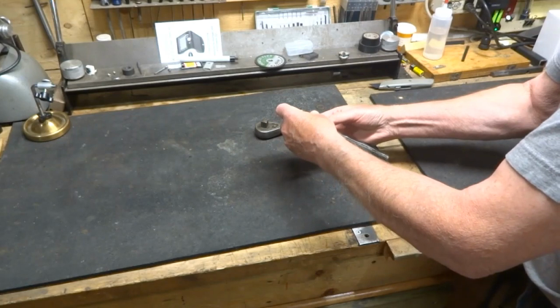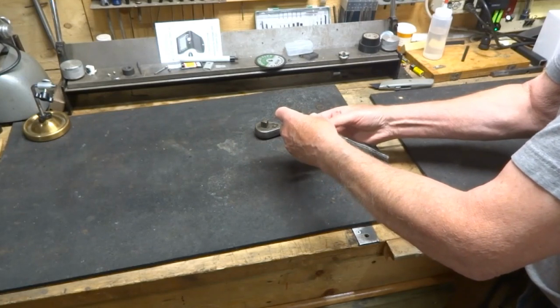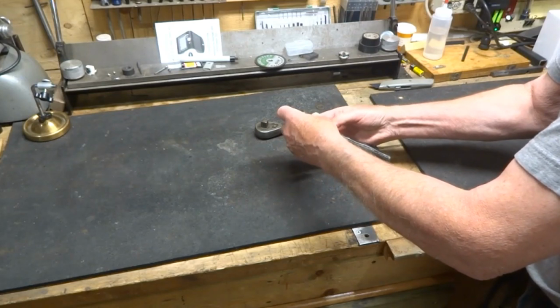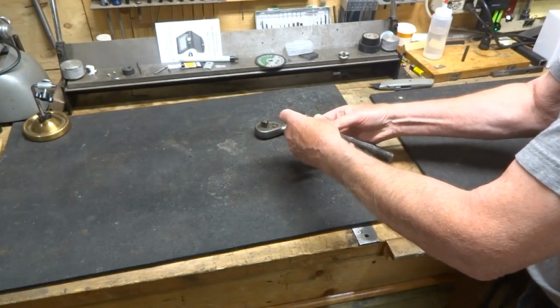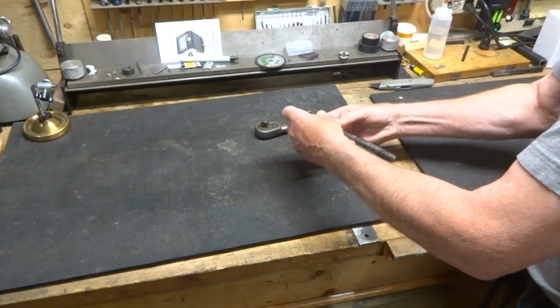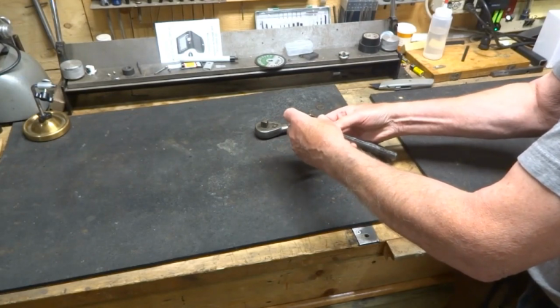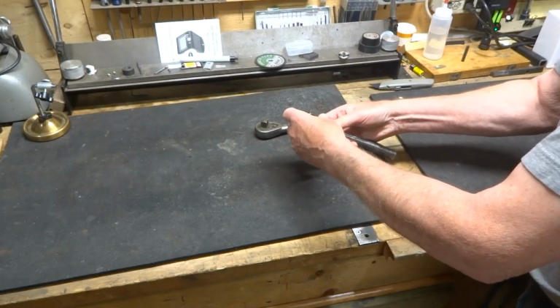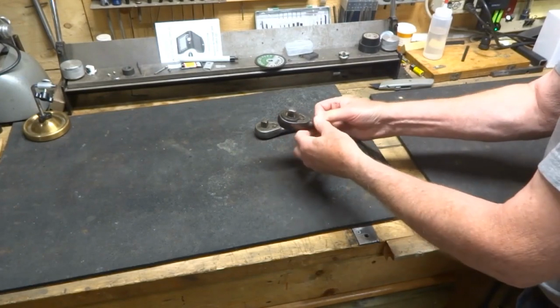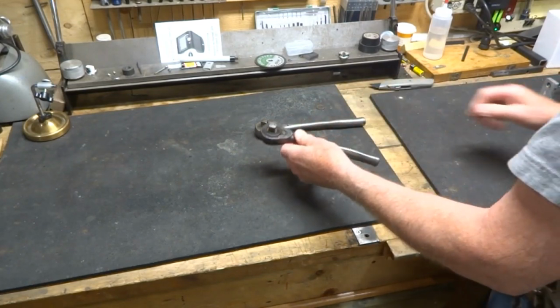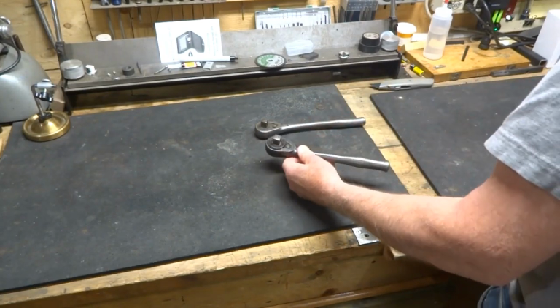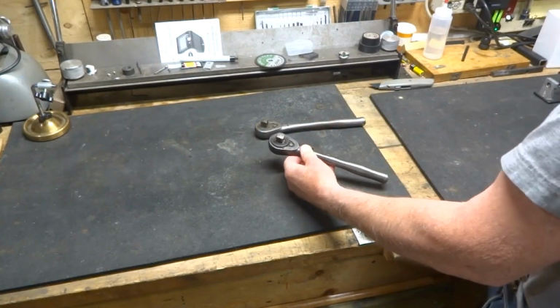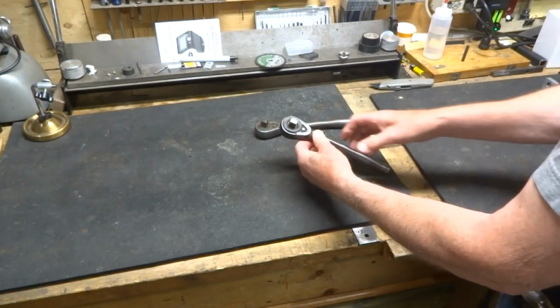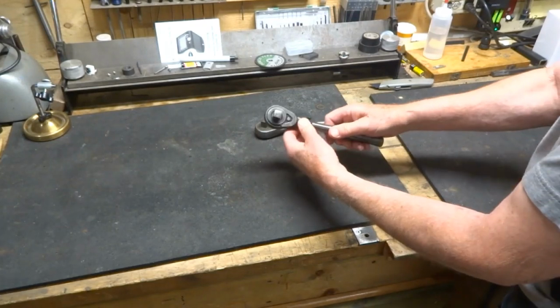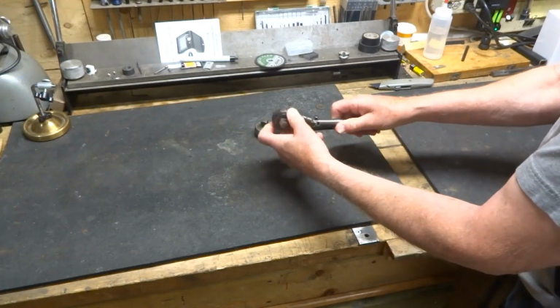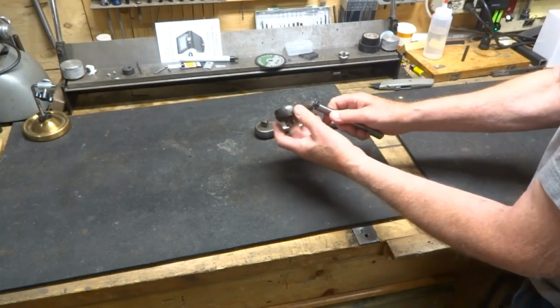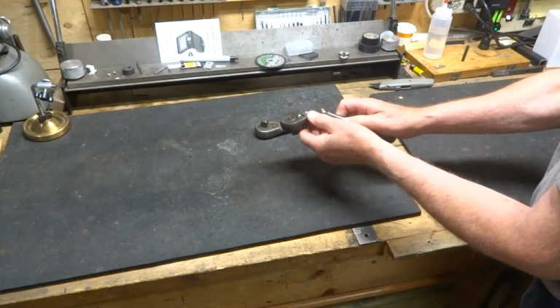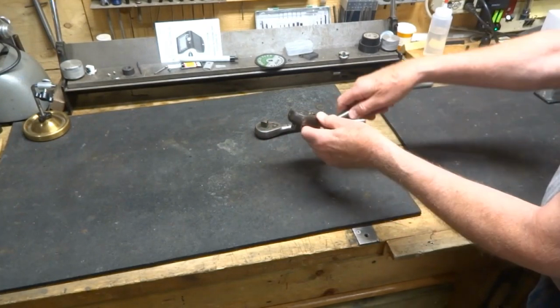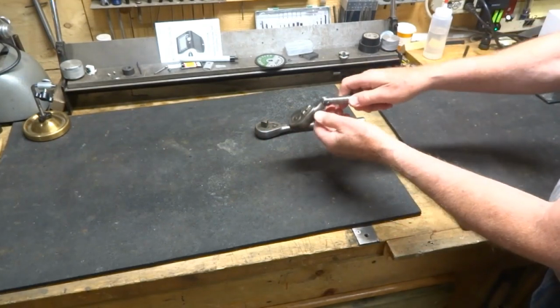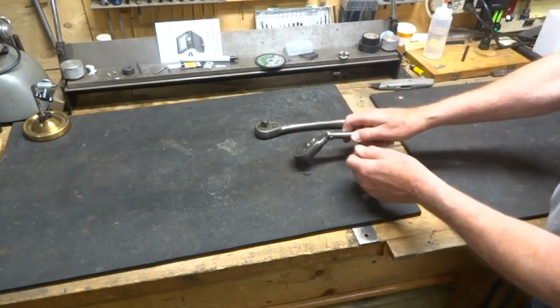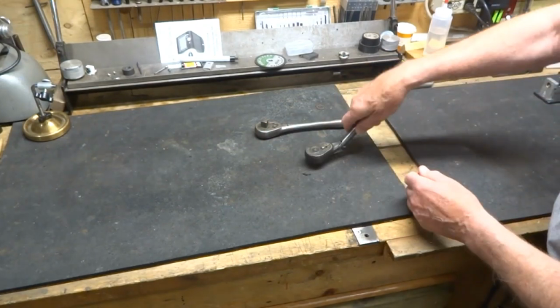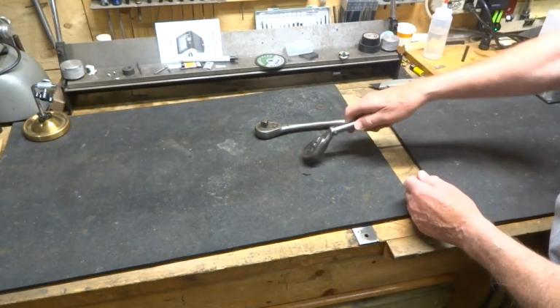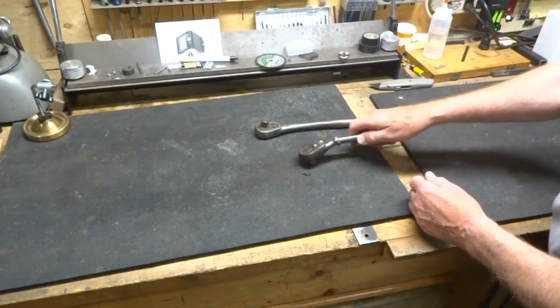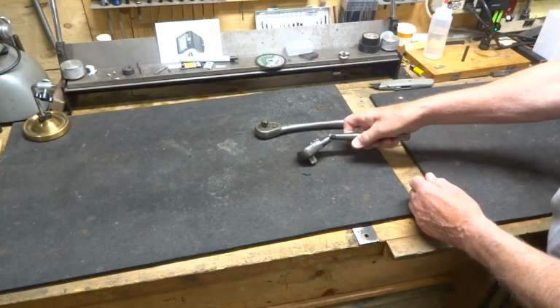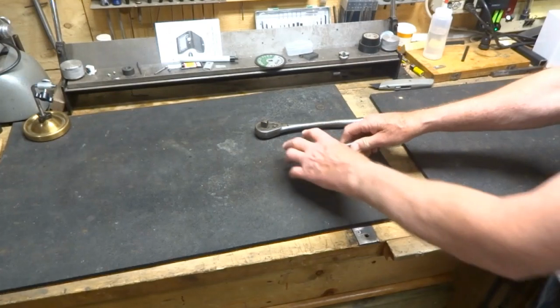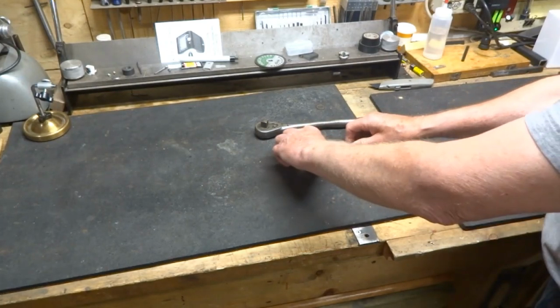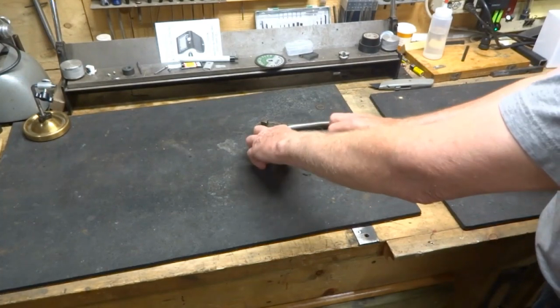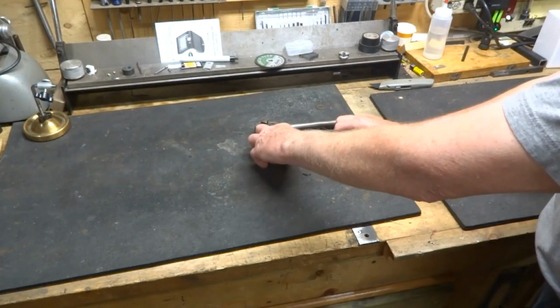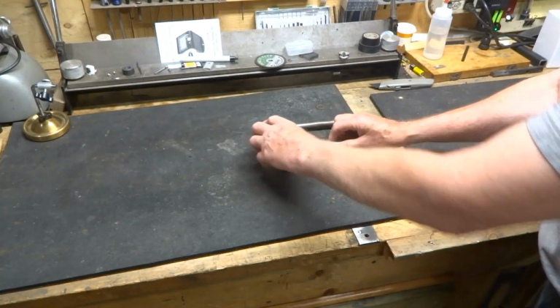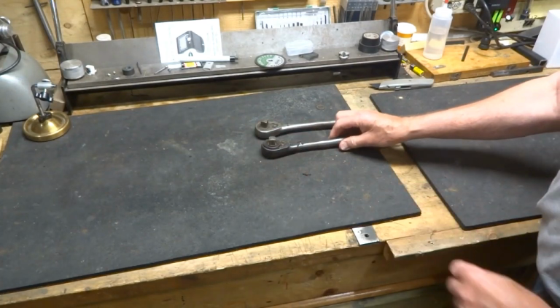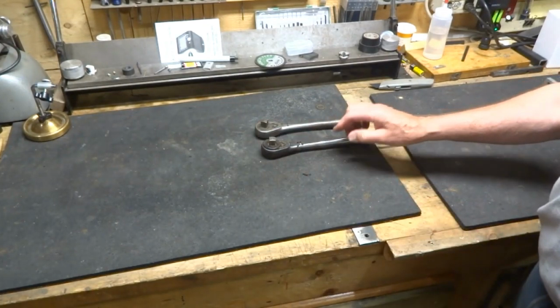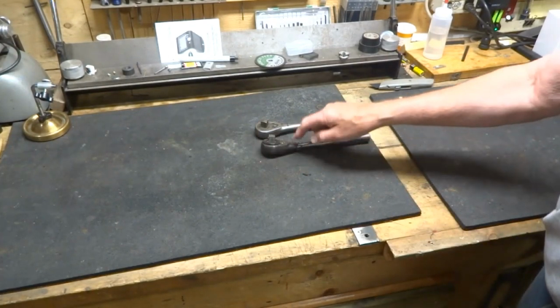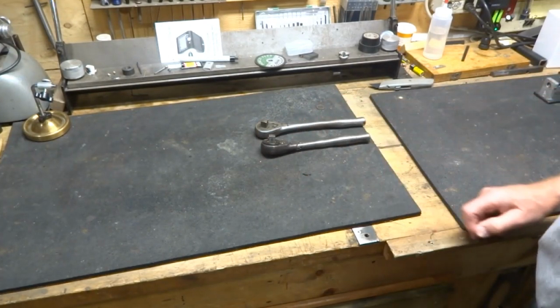Once you've screwed that in there — I don't have the wrench right here, but you can see how this works. Pretty simple to do. All you need is a wrench to work with.